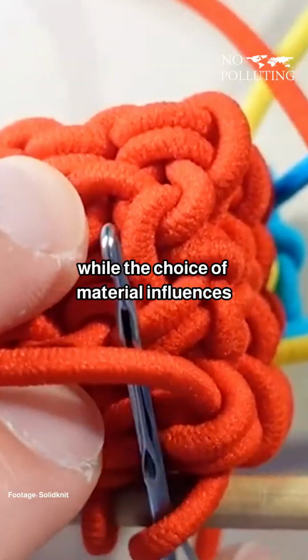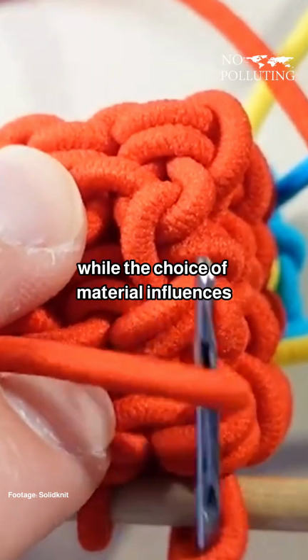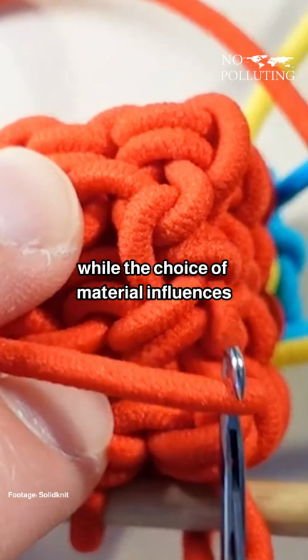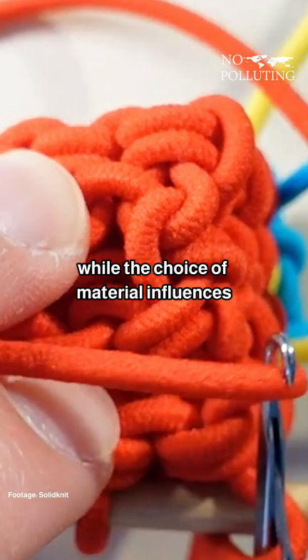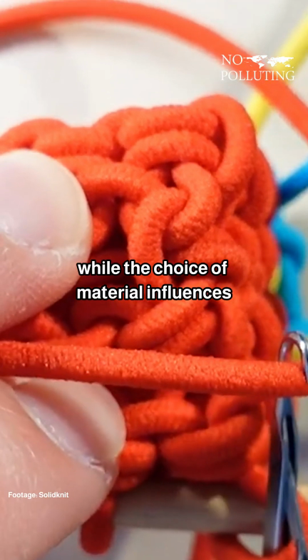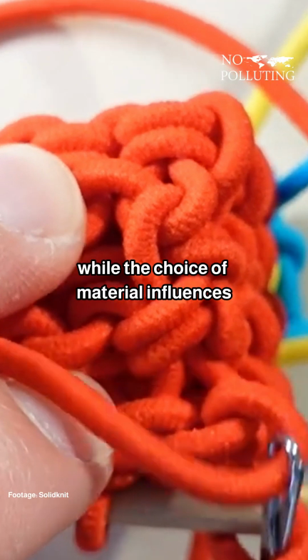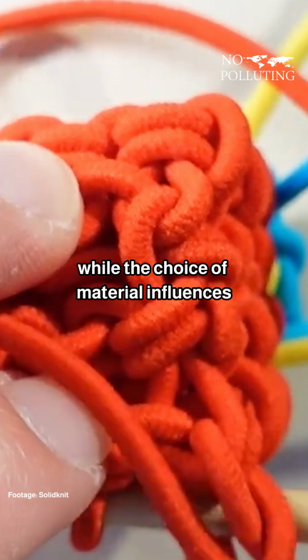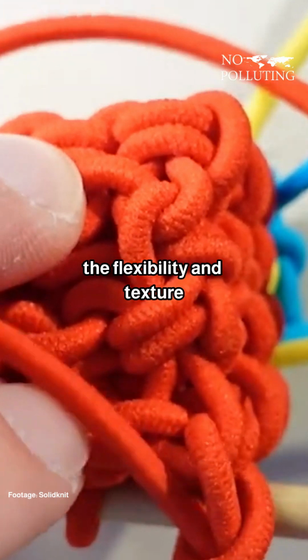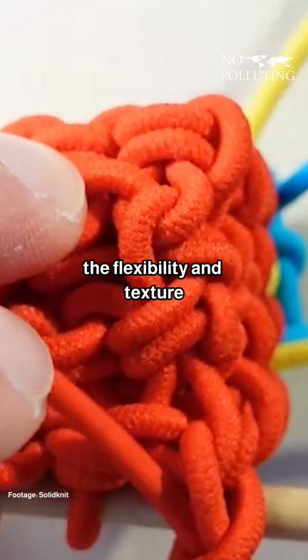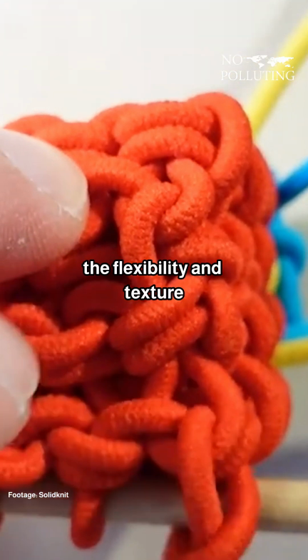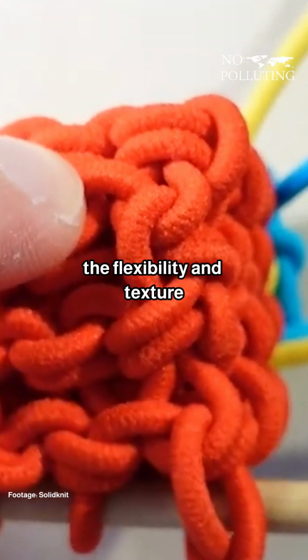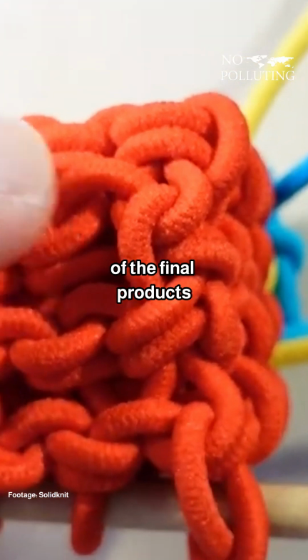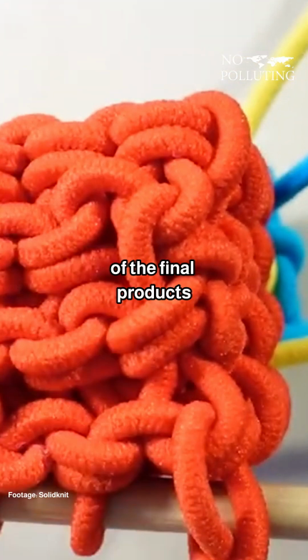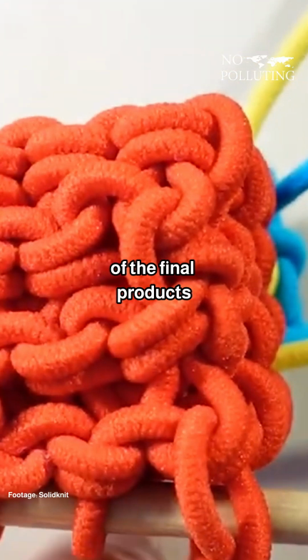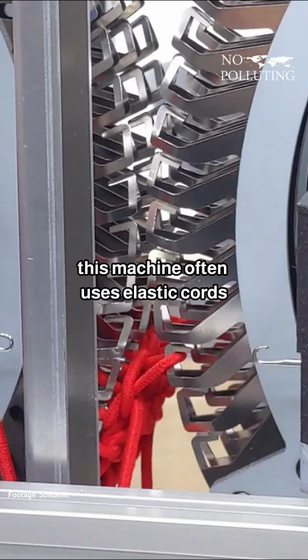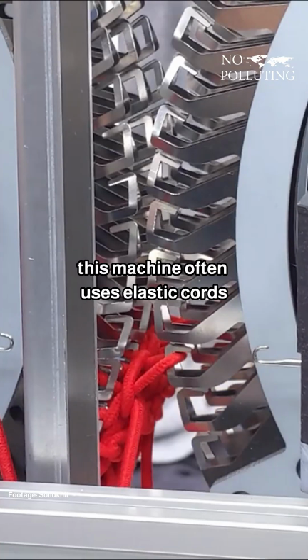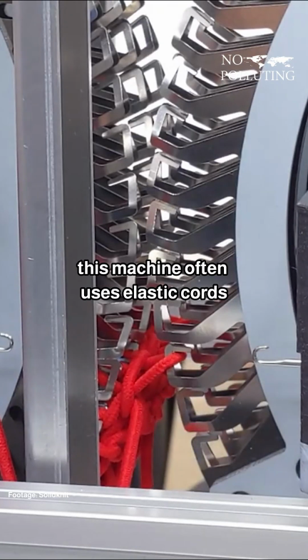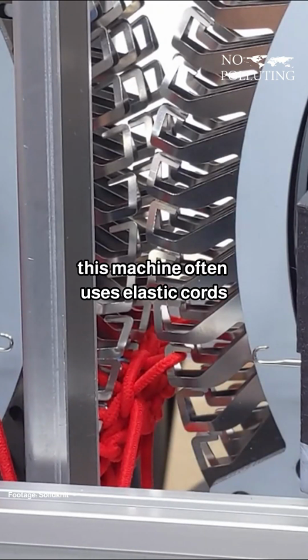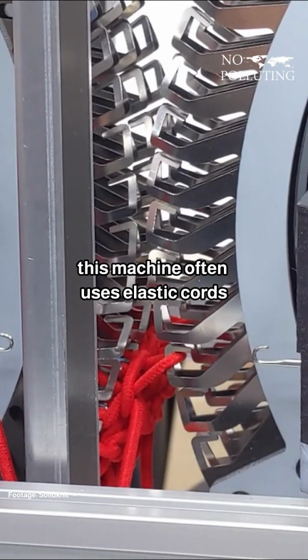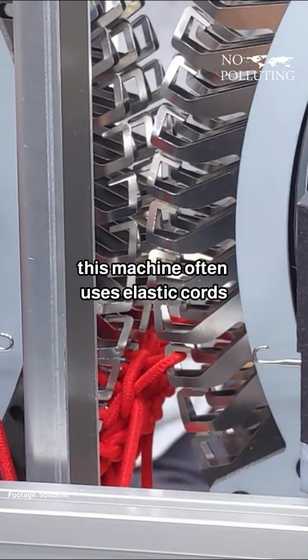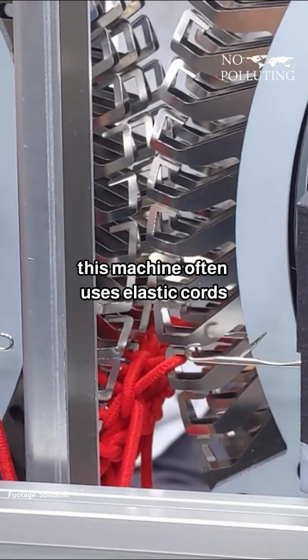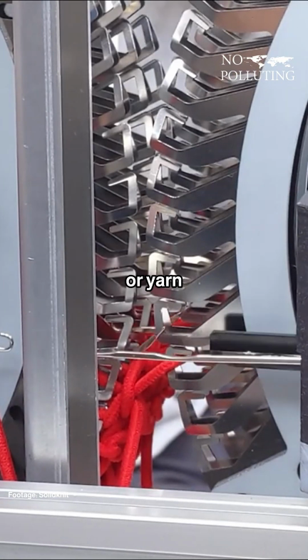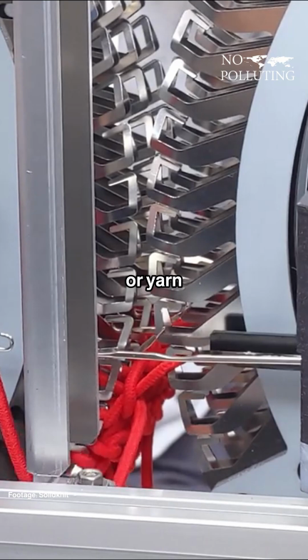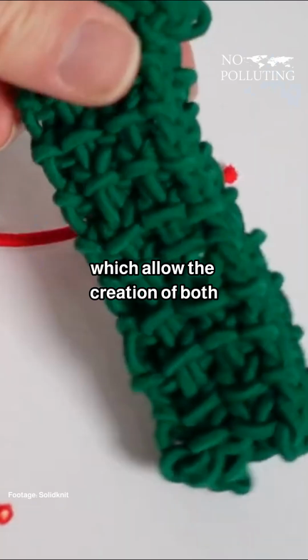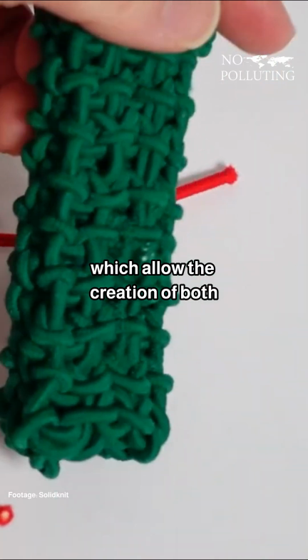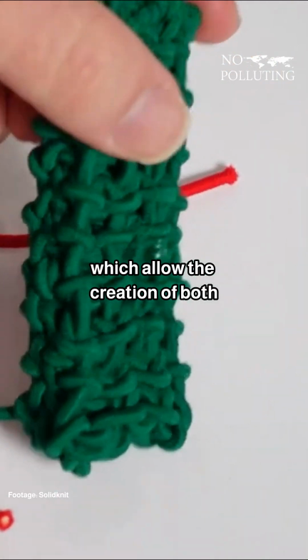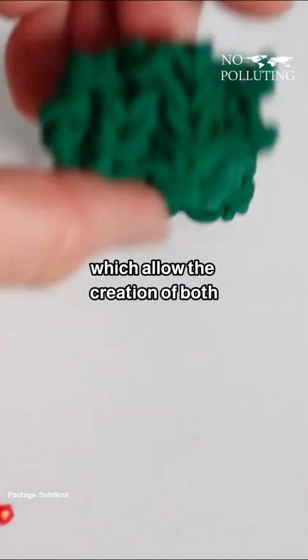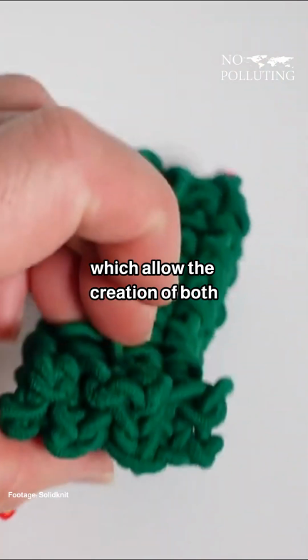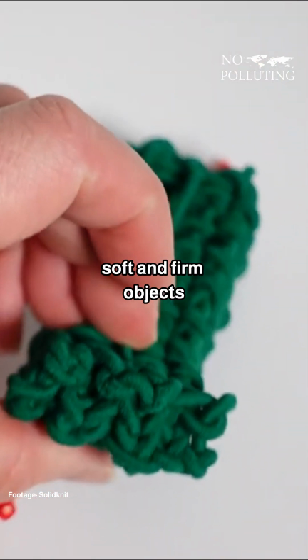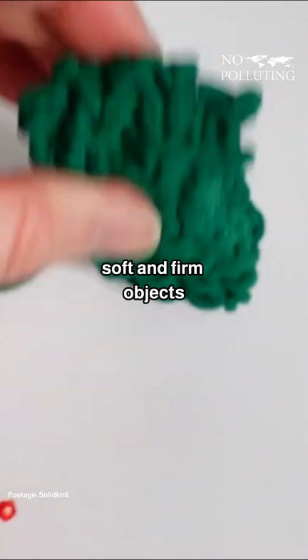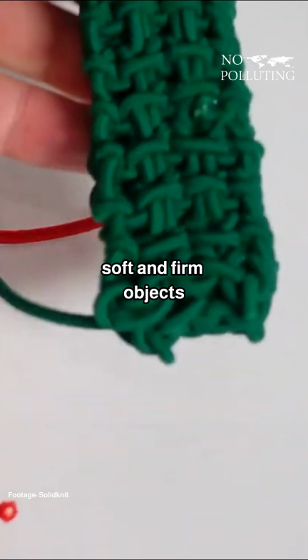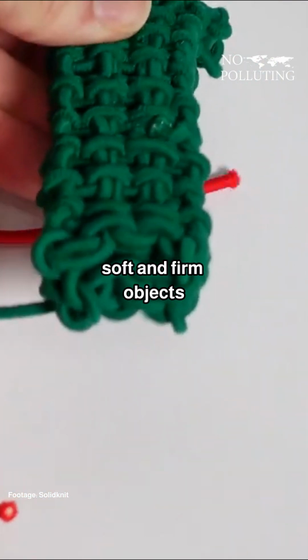While the choice of material influences the flexibility and texture of the final products, this machine often uses elastic cords or yarn, which allow the creation of both soft and firm objects.